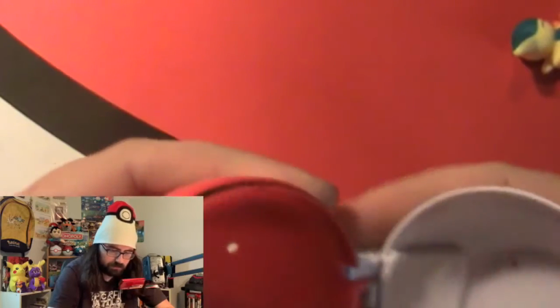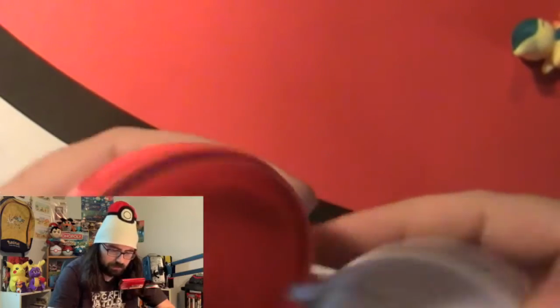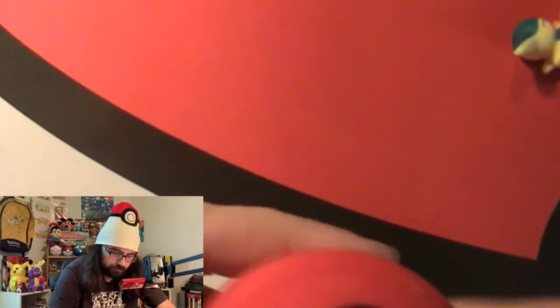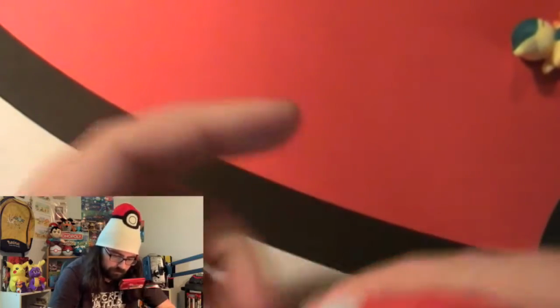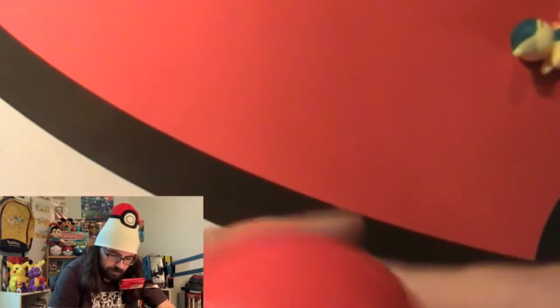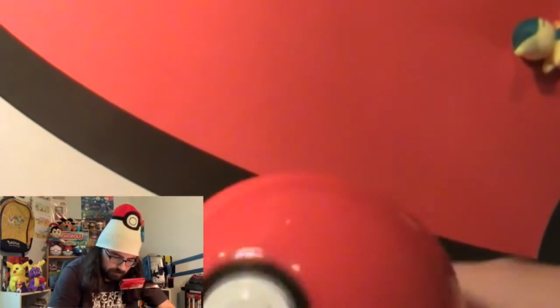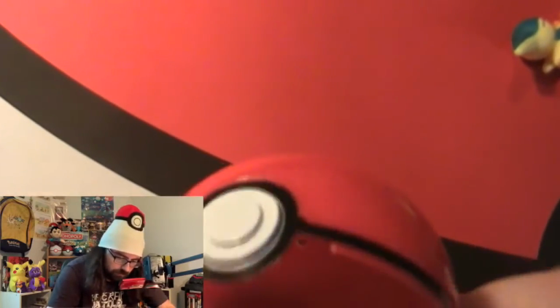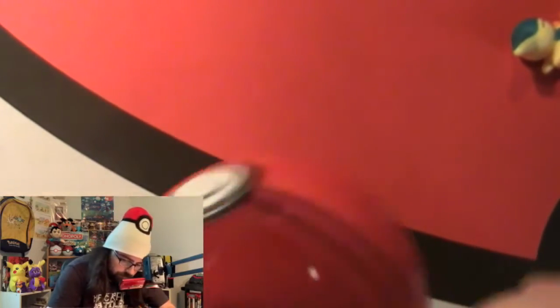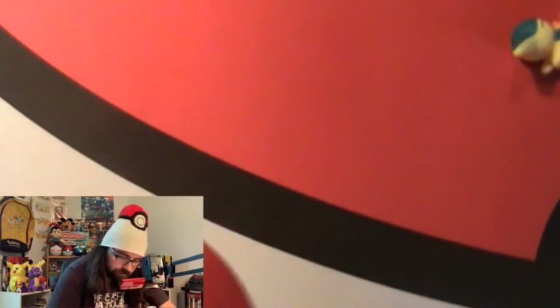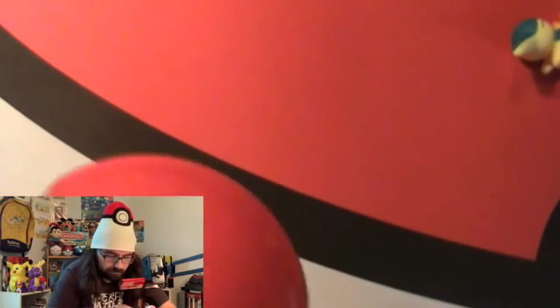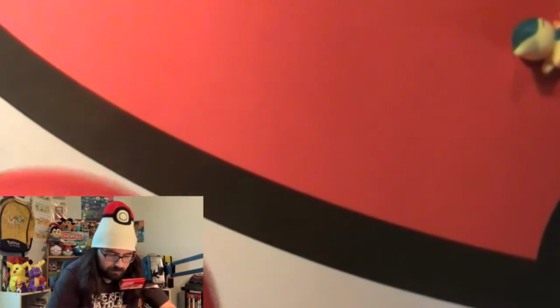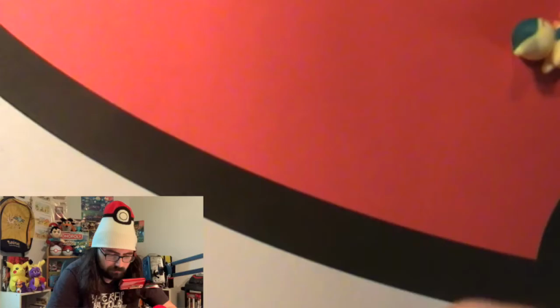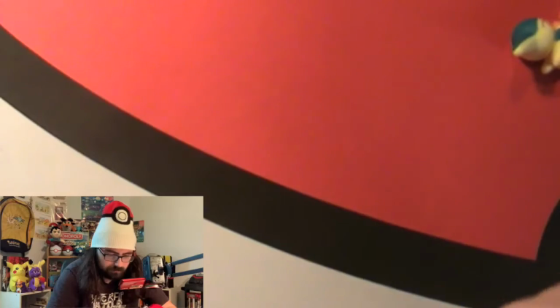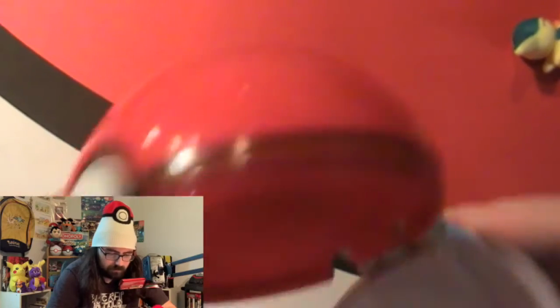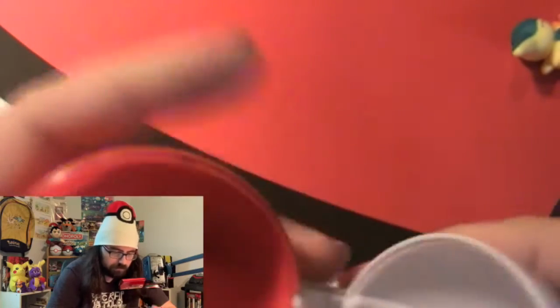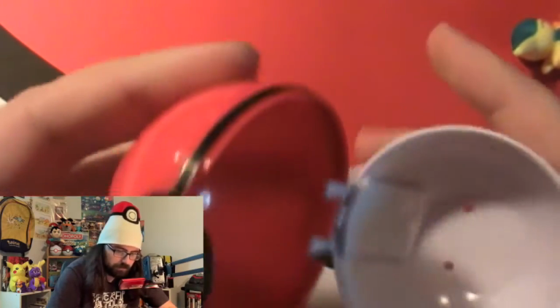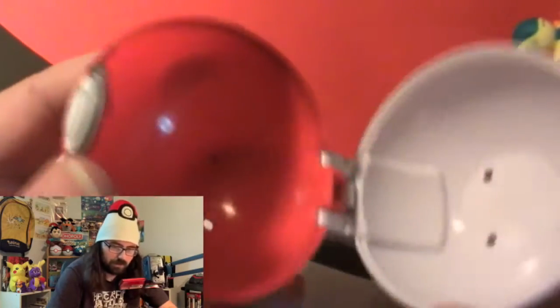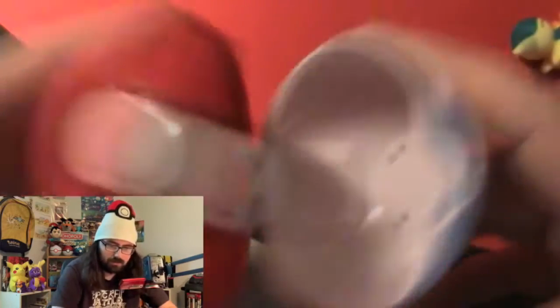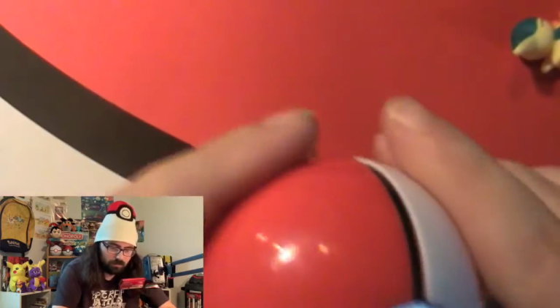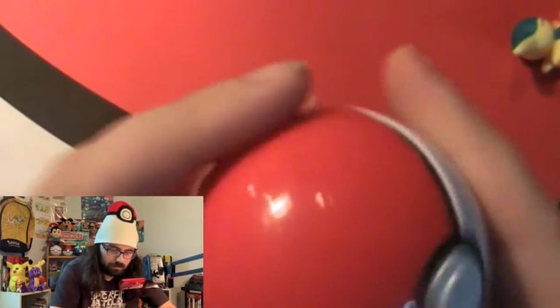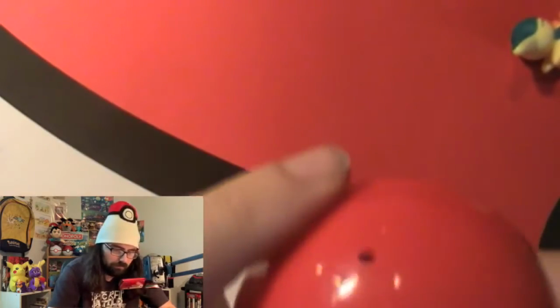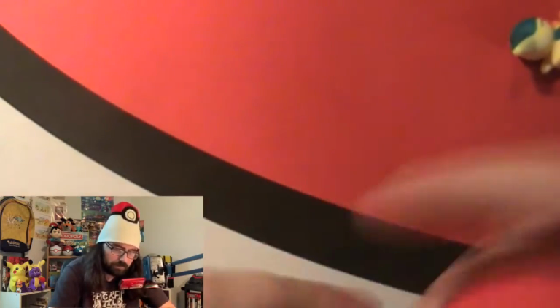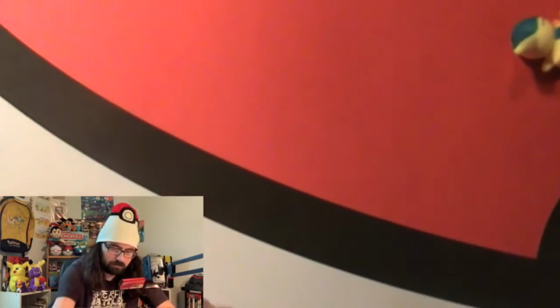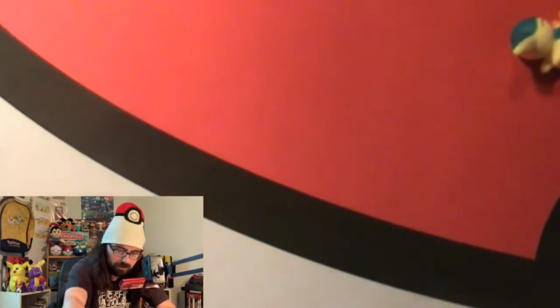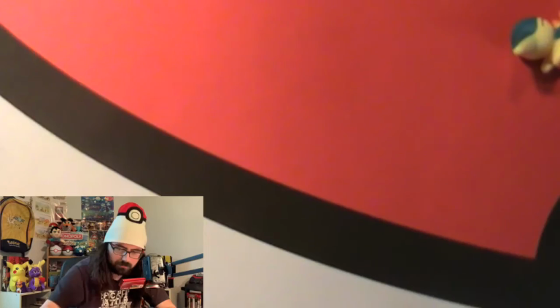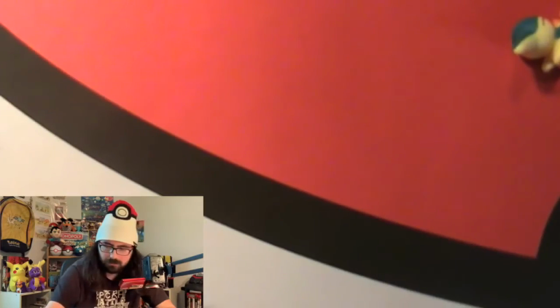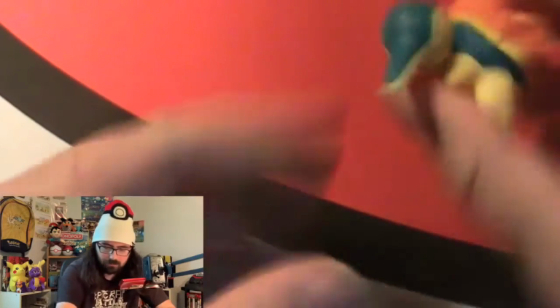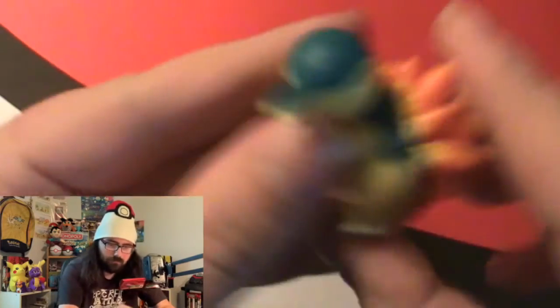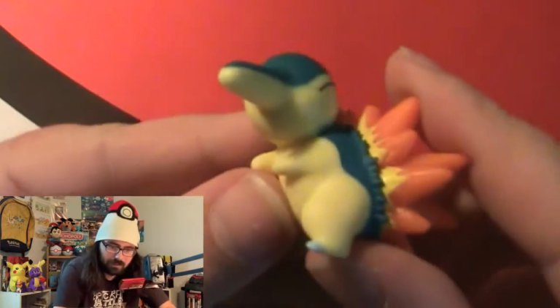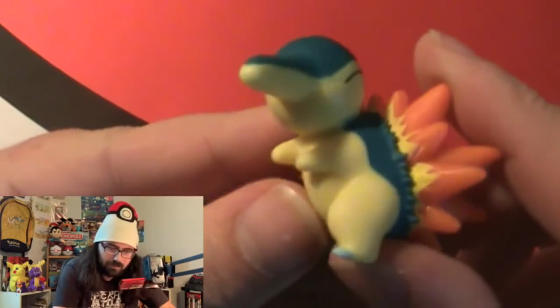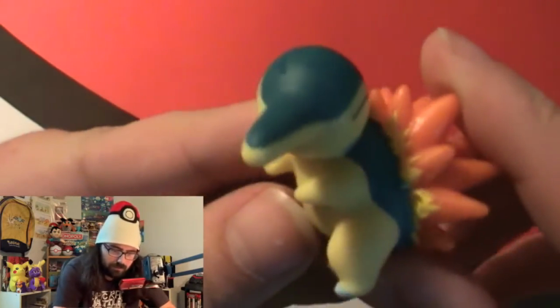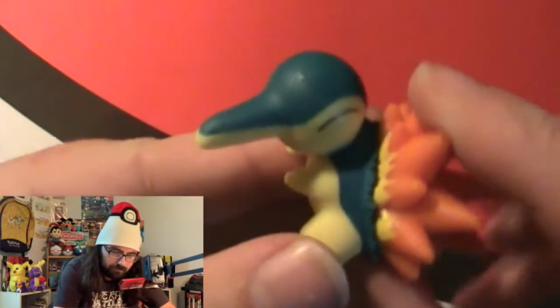It just opens up. Here's a little thing that clips onto the side — just the Pokeball. Not really anything too stressful. But we don't care about the Pokeball as much as we do the nice Cyndaquil figure.